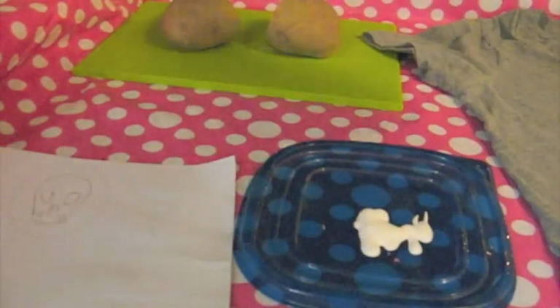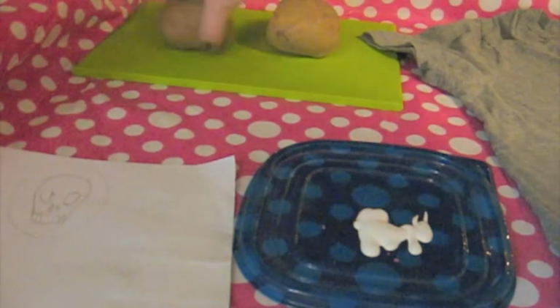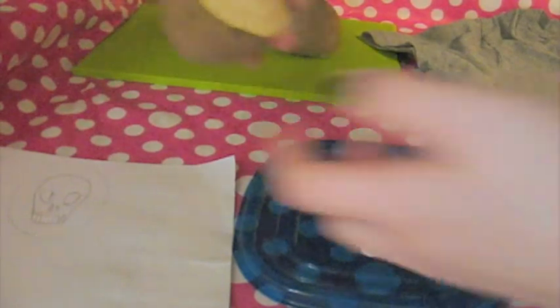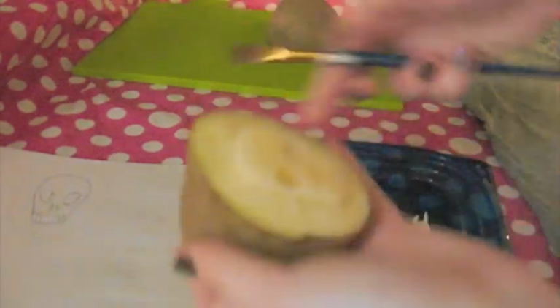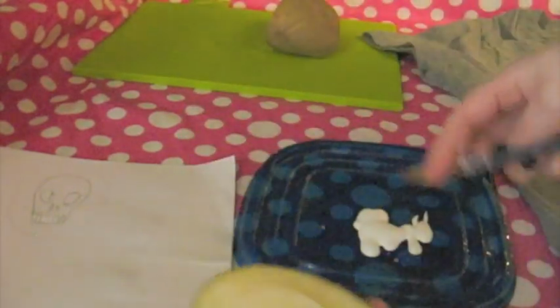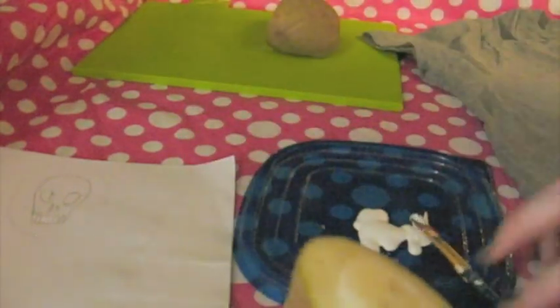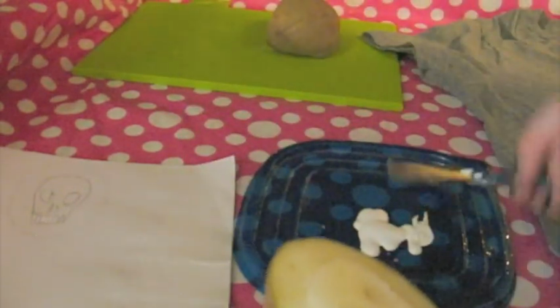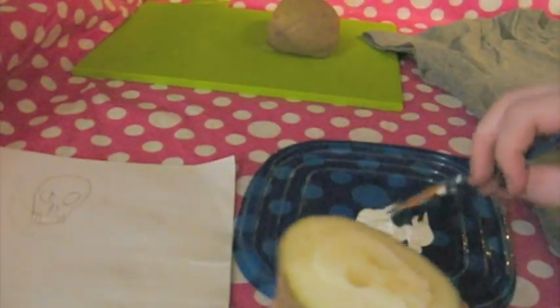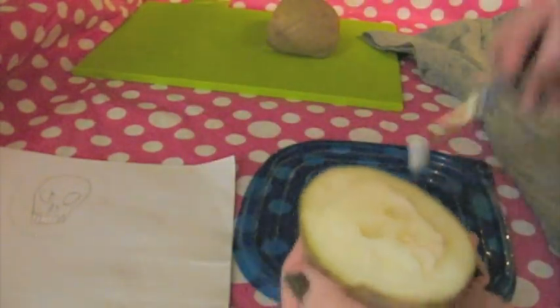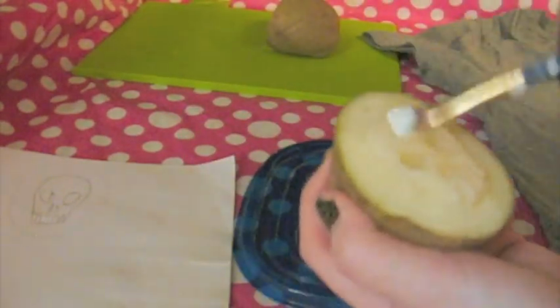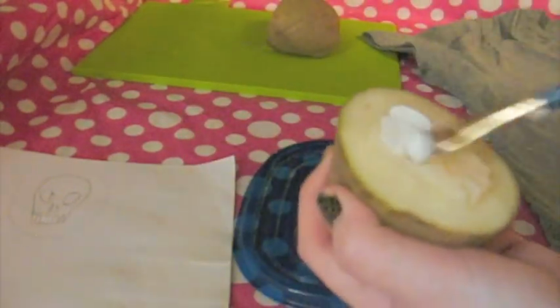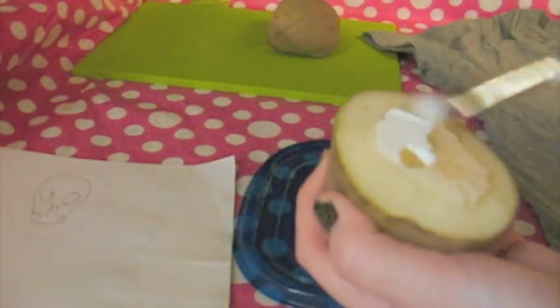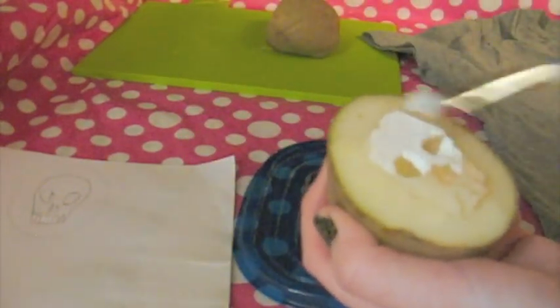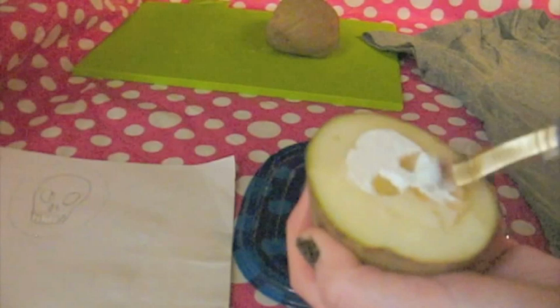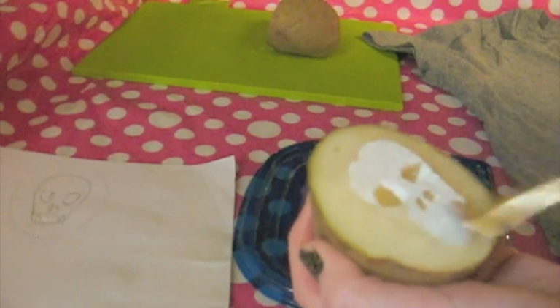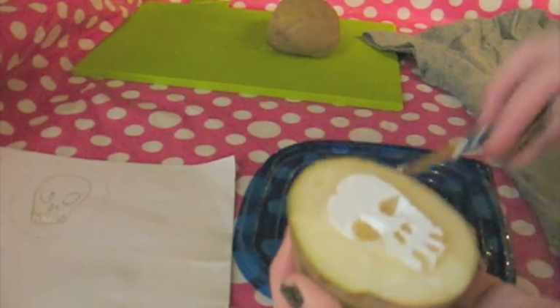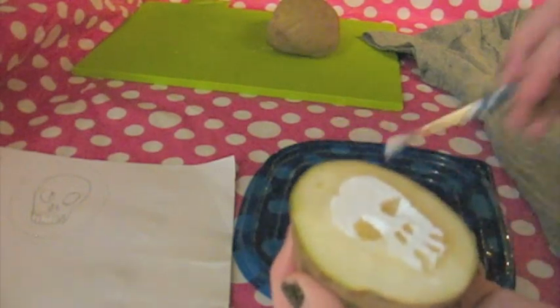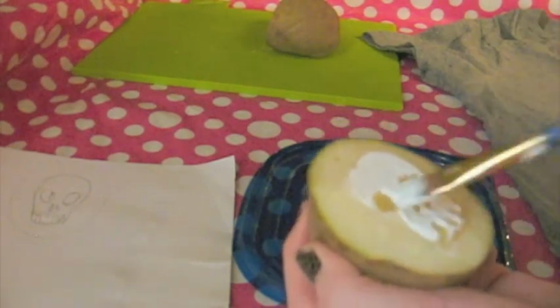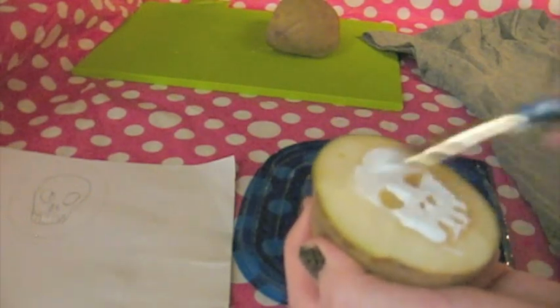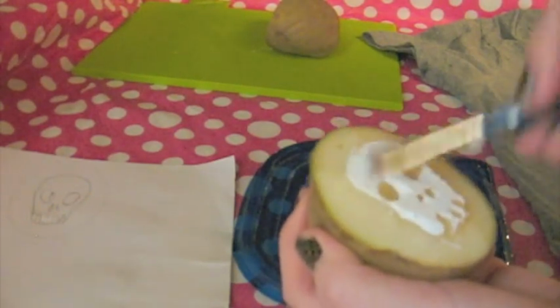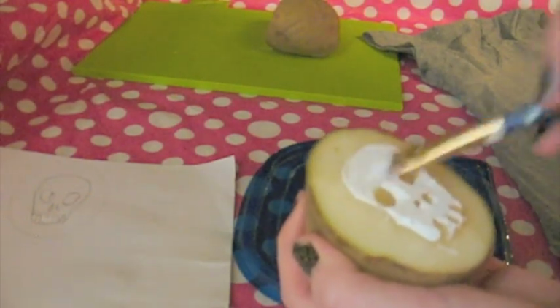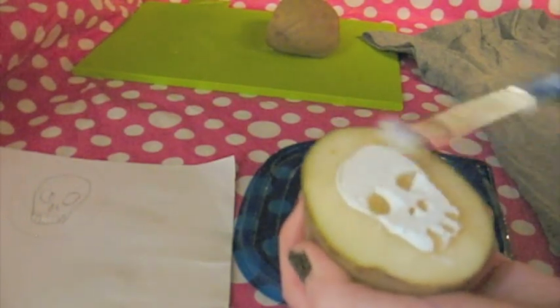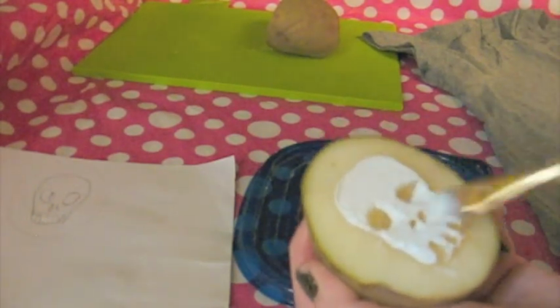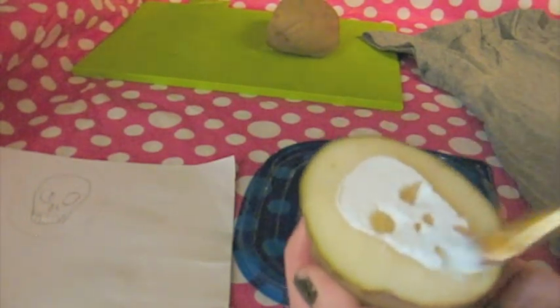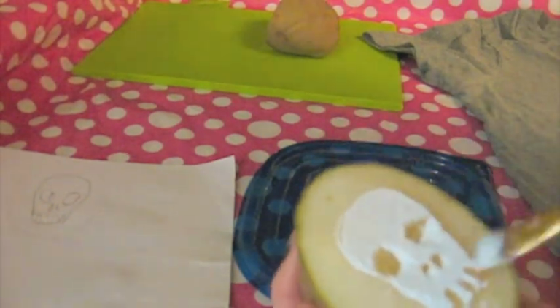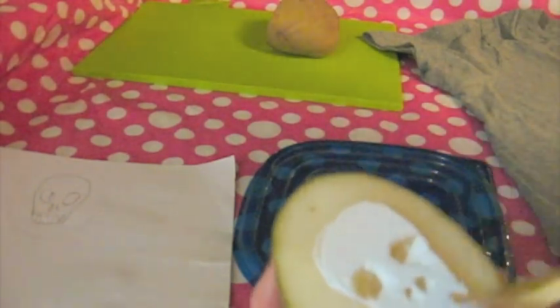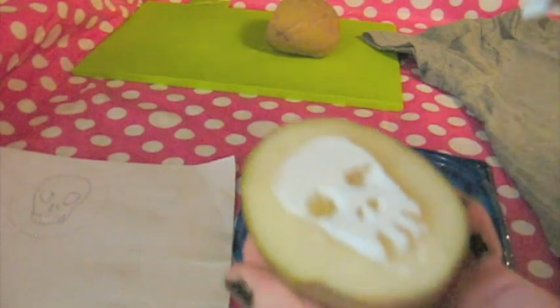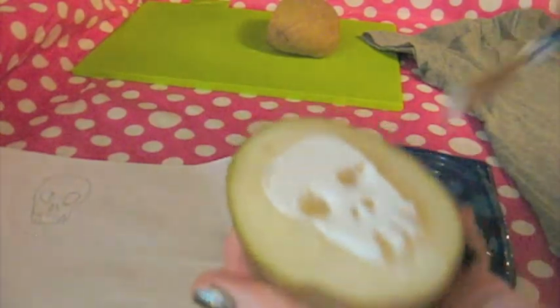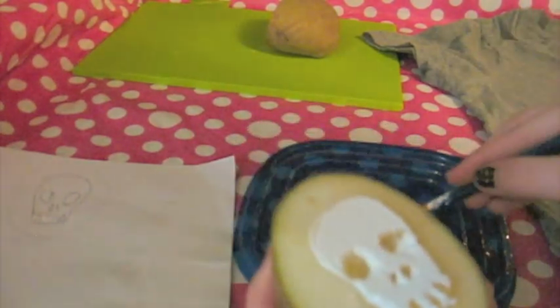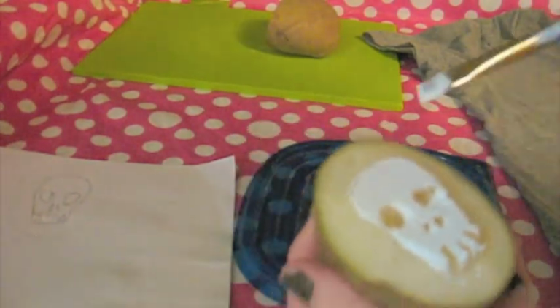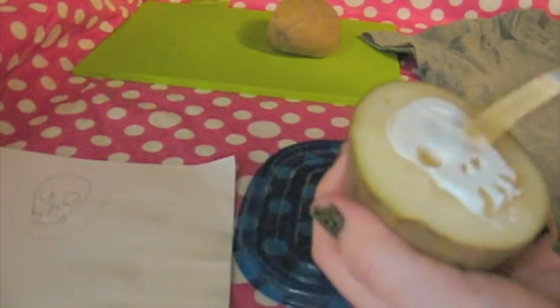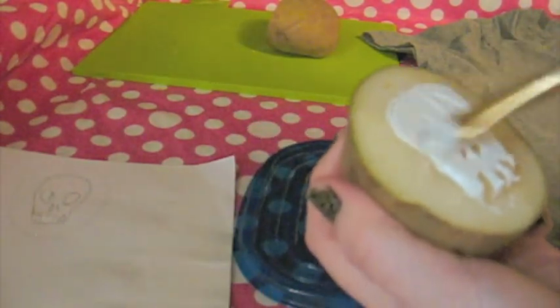Before you start printing on your actual t-shirt, you may want to try out your stamp on a piece of paper beforehand. I used my paintbrush to paint on the fabric paint — I thought it was easier to get a nice coverage over the entire stamp.